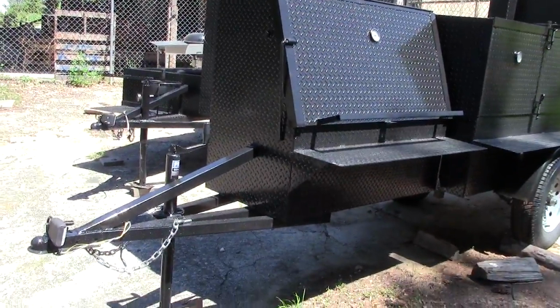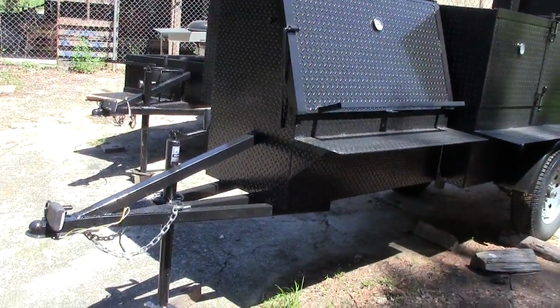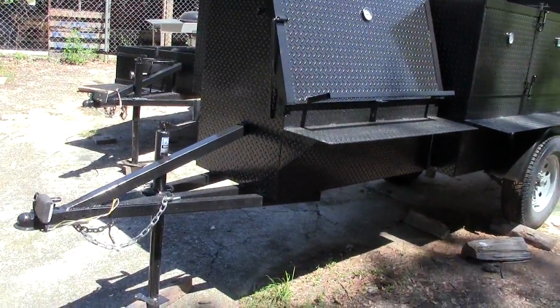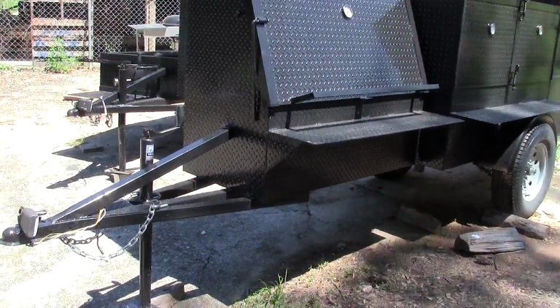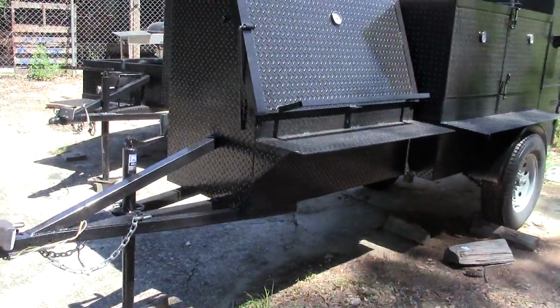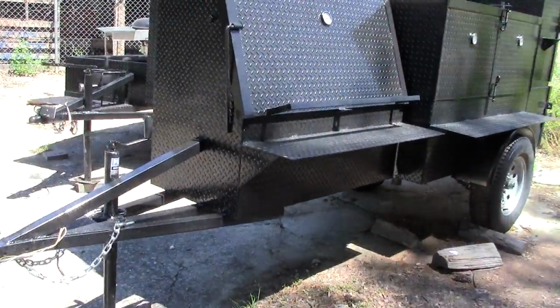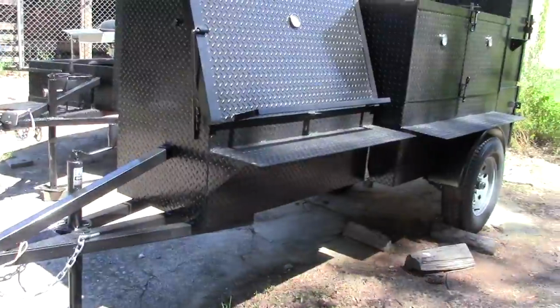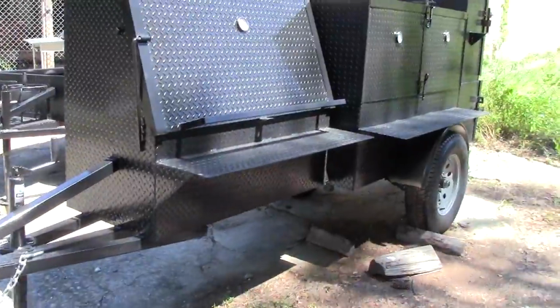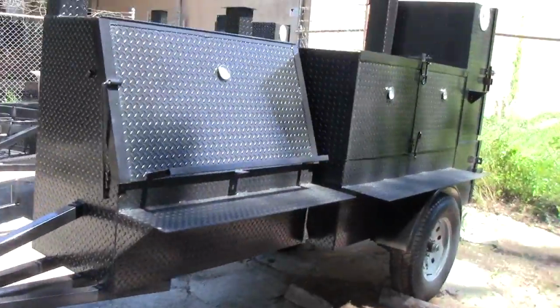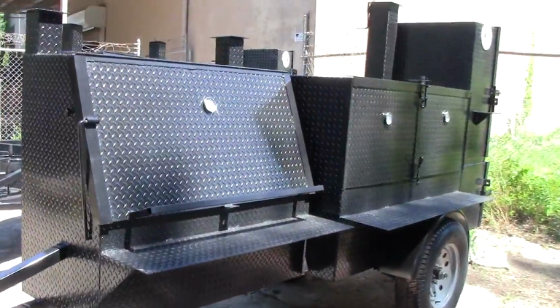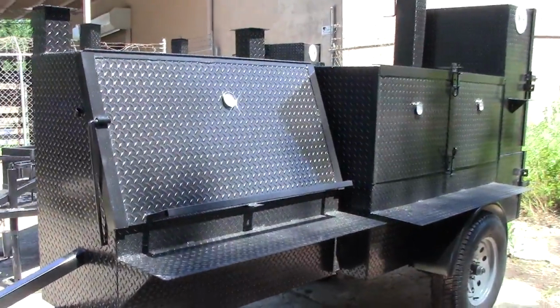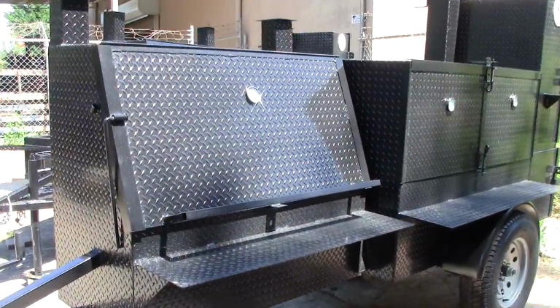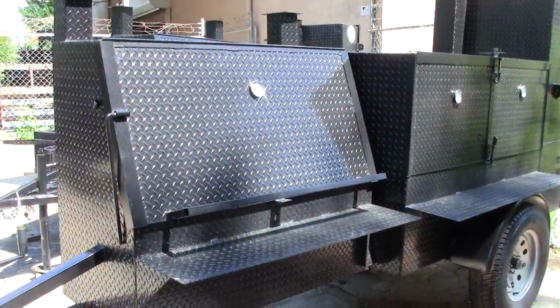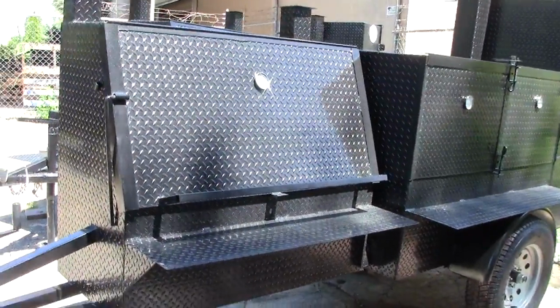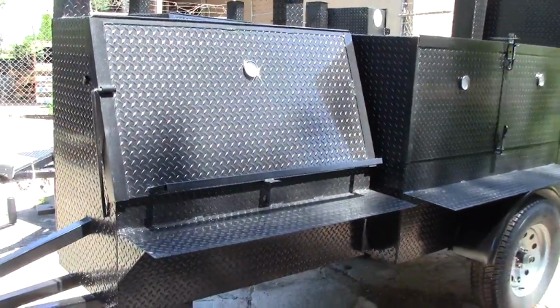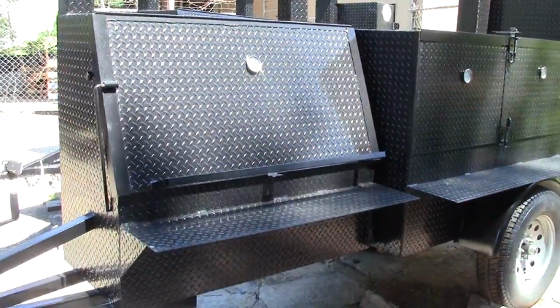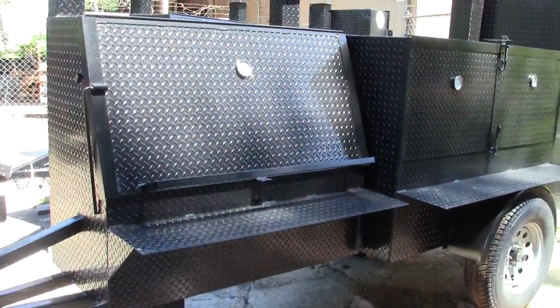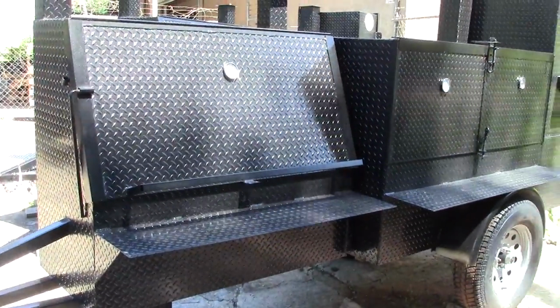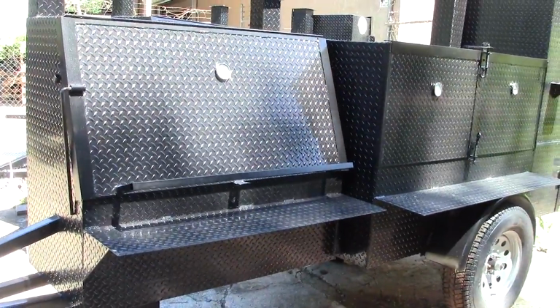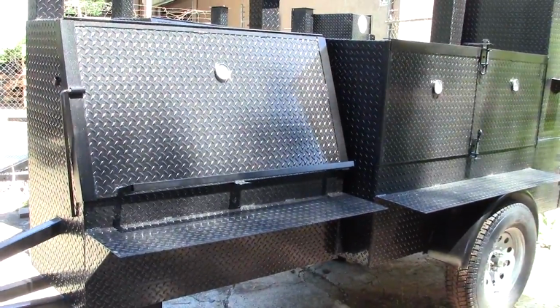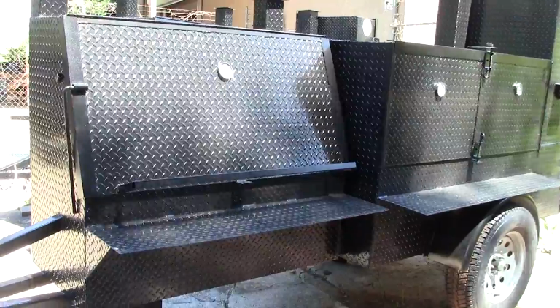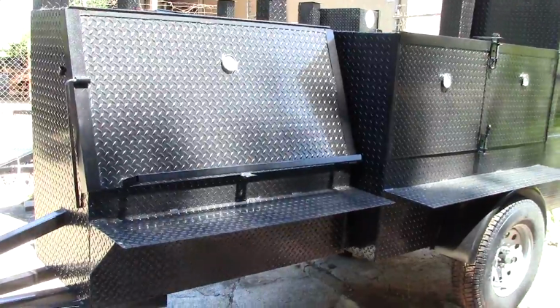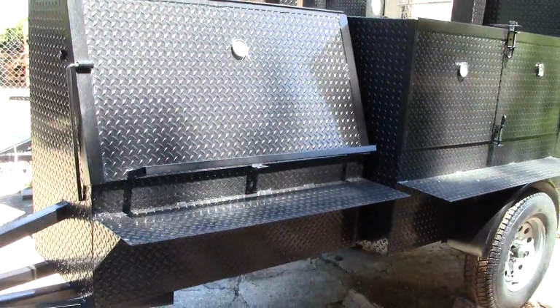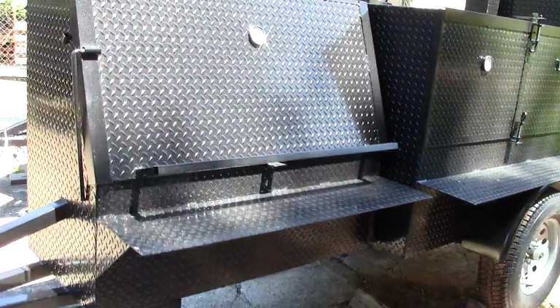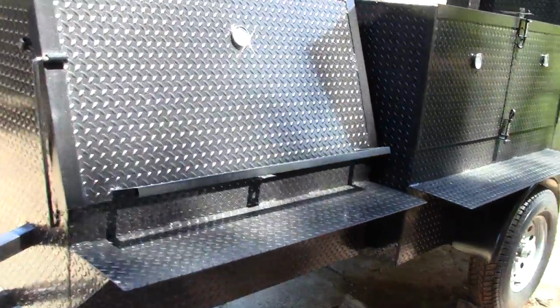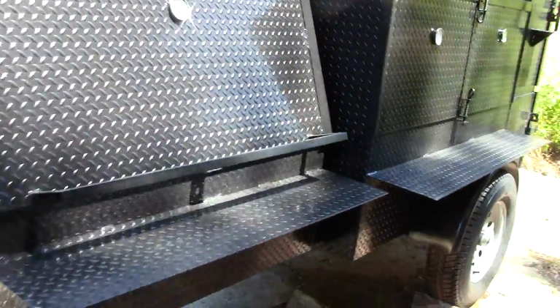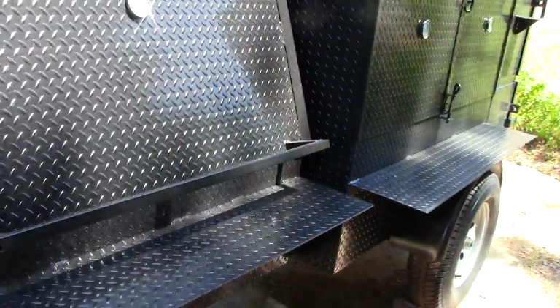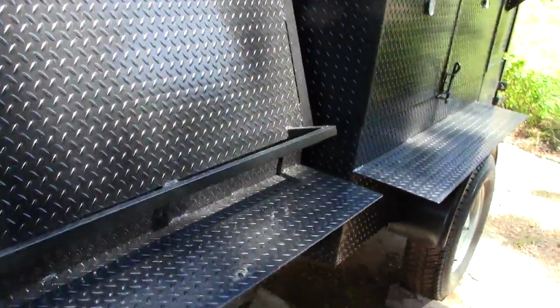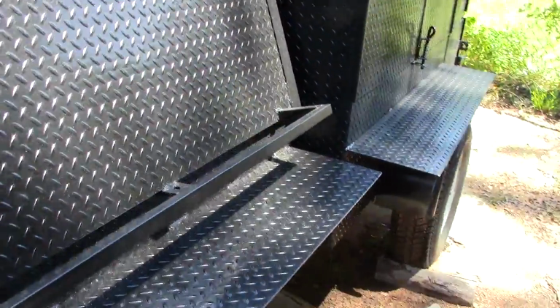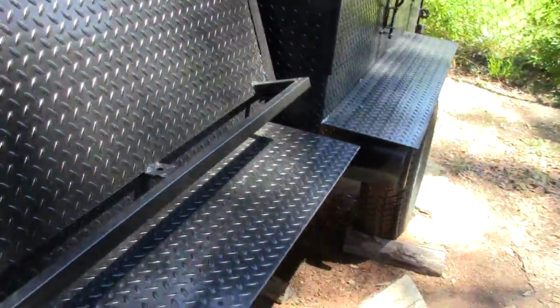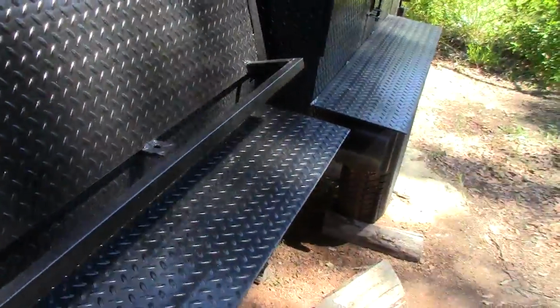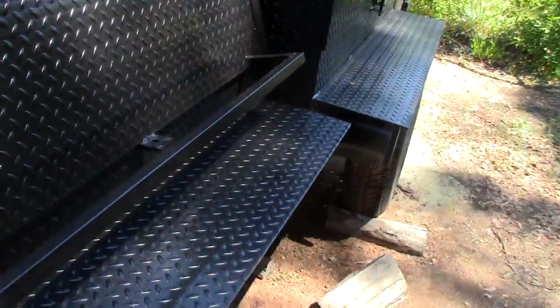Two-inch ball, four-pronged electric, heavy-duty frame. This has a 48-inch grill — you can get a 30-inch, 36, or 48-inch grill. It also has locking loops on it, which is an option.